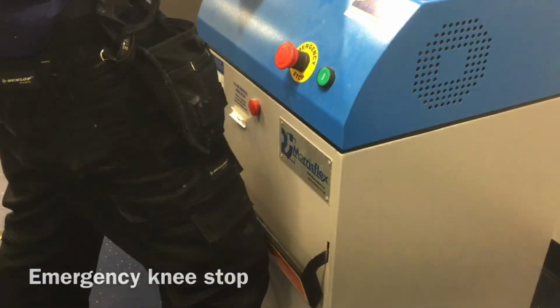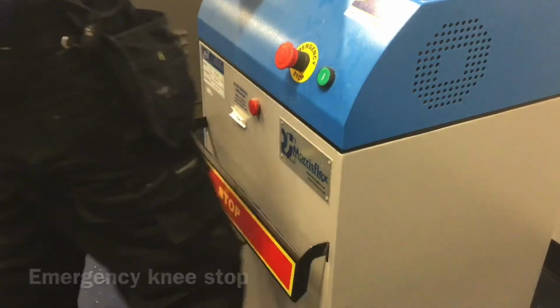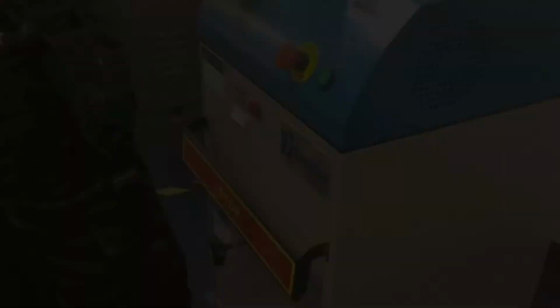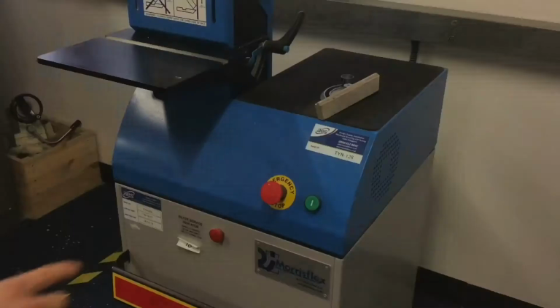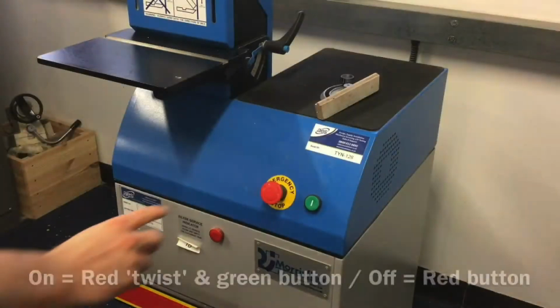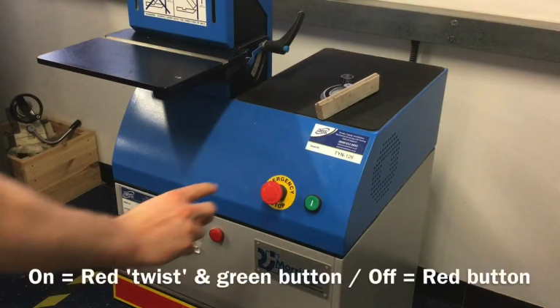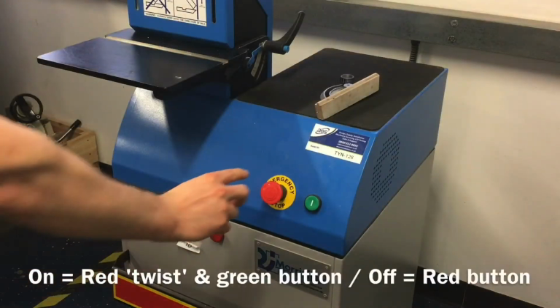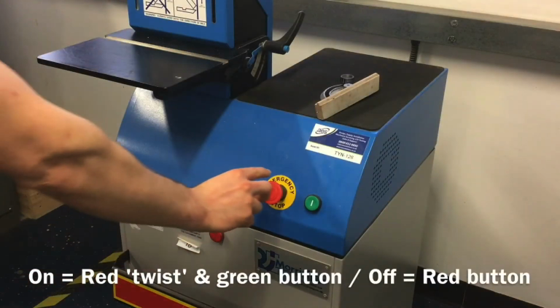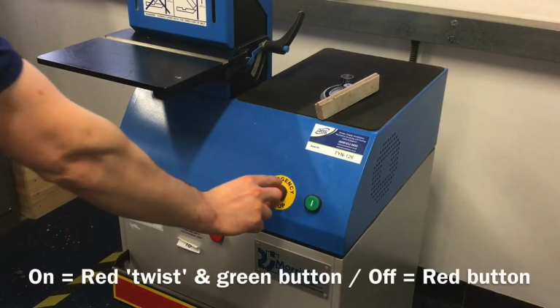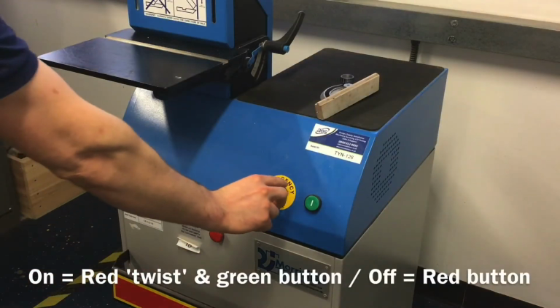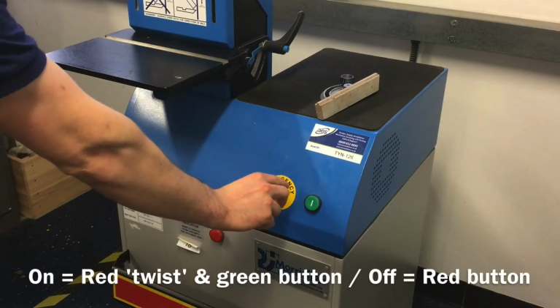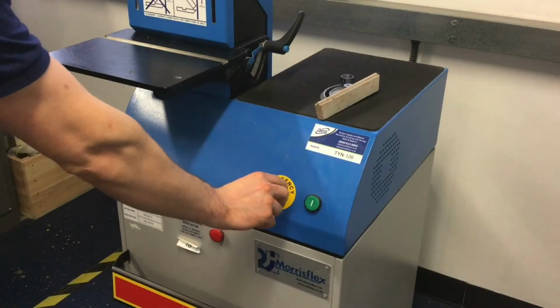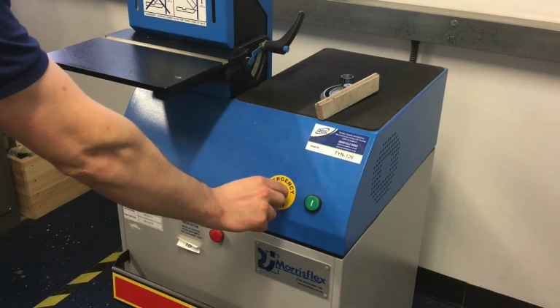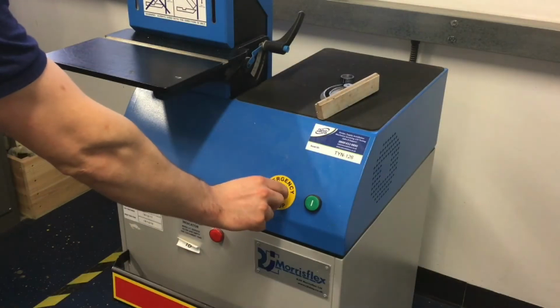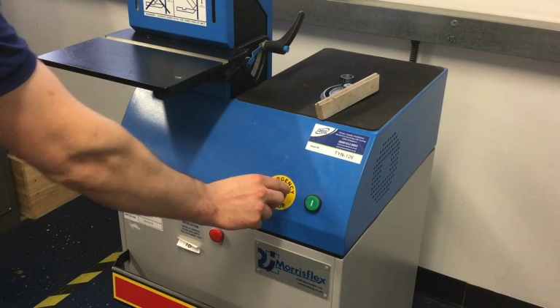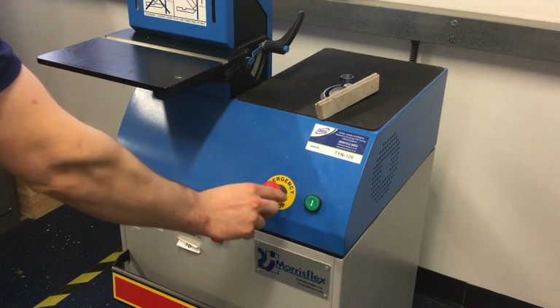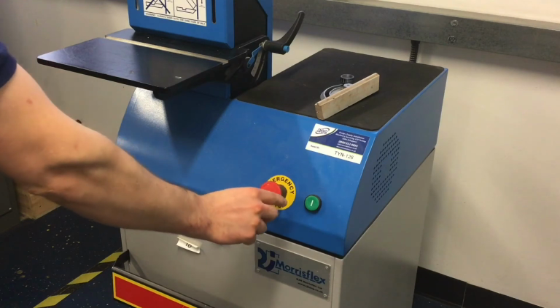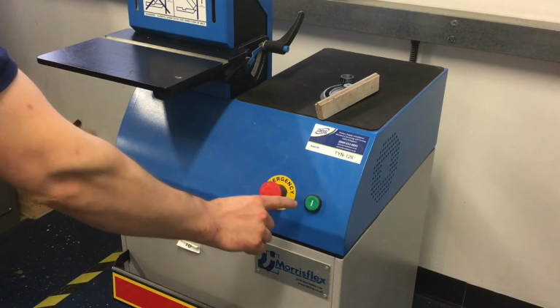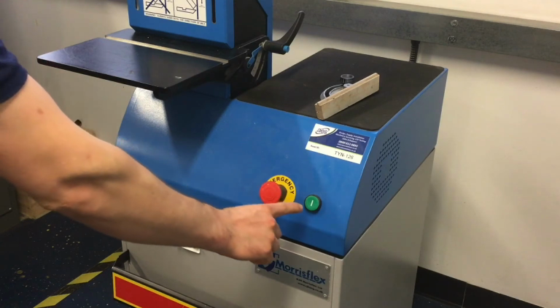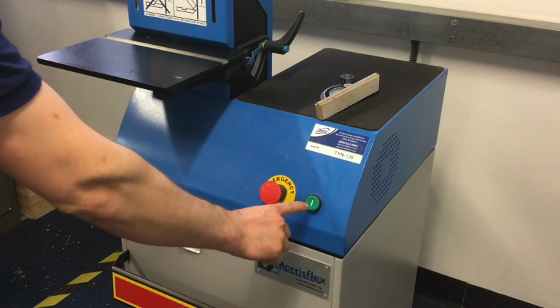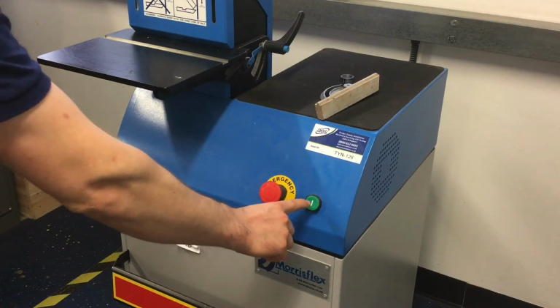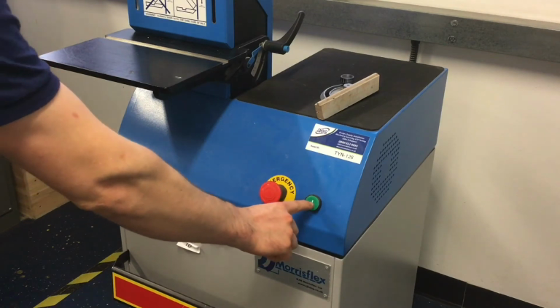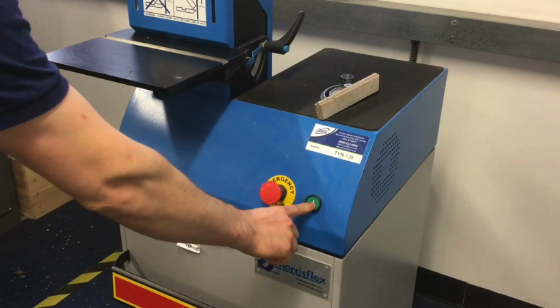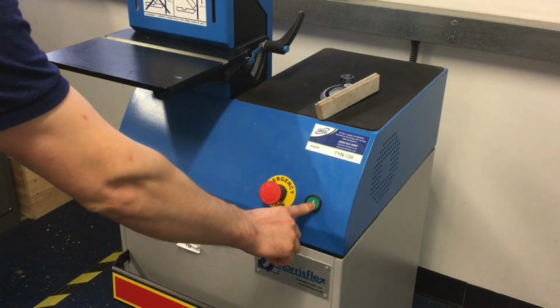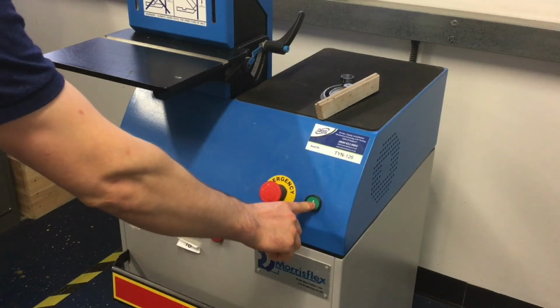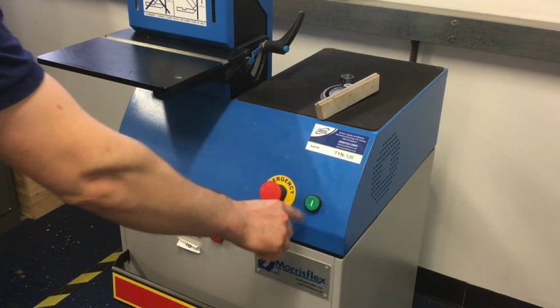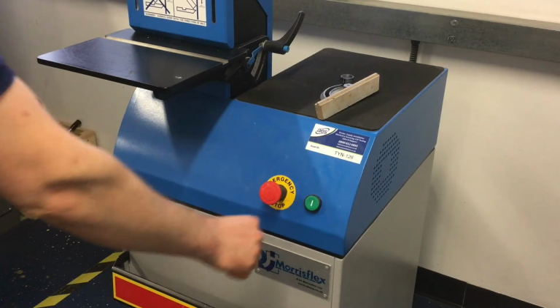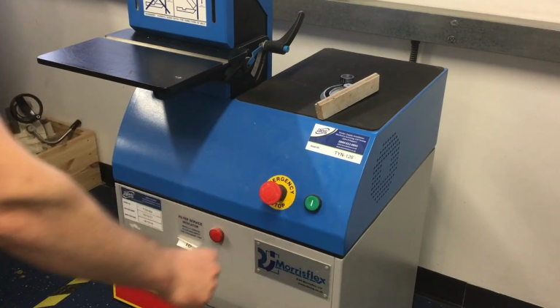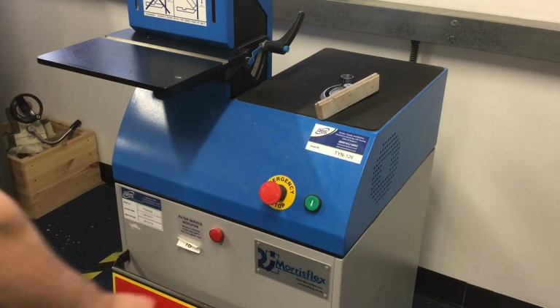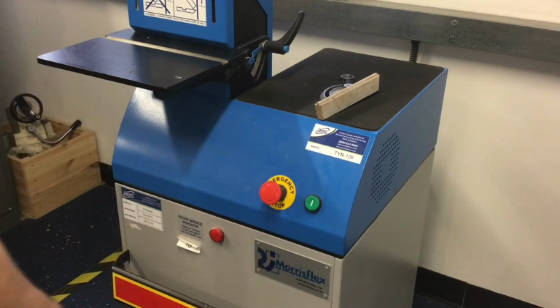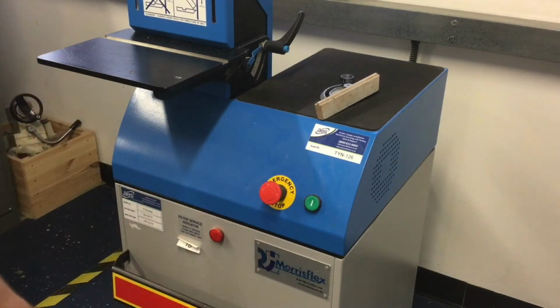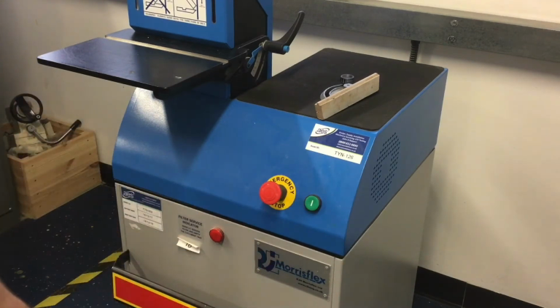To switch the bandfacer on, turn the red emergency stop button to the right clockwise until a click is heard, and then press the green button.